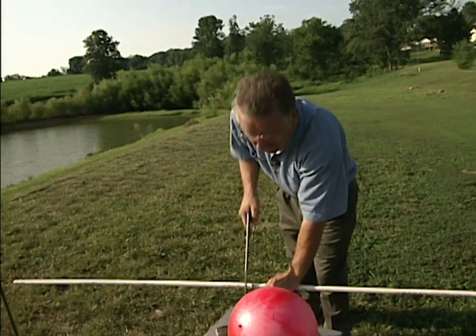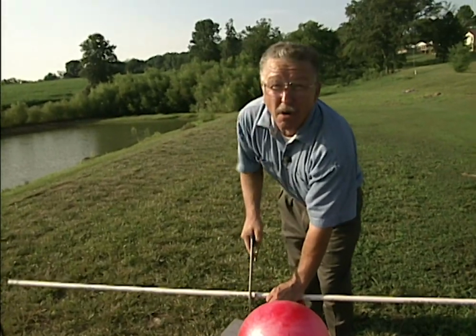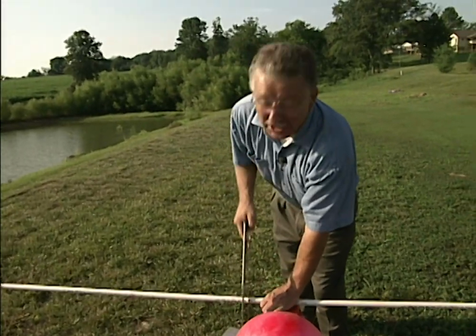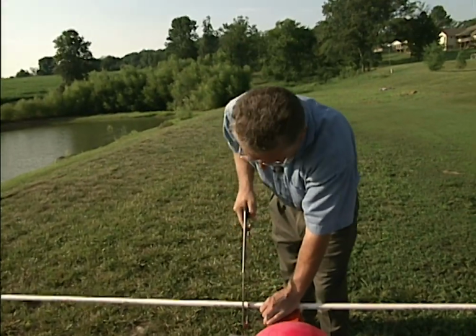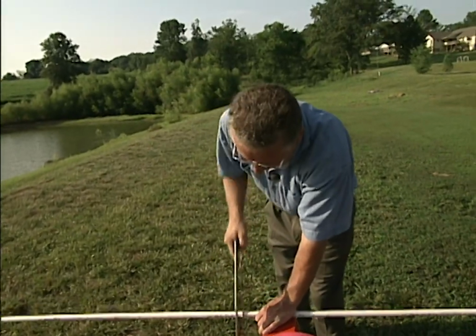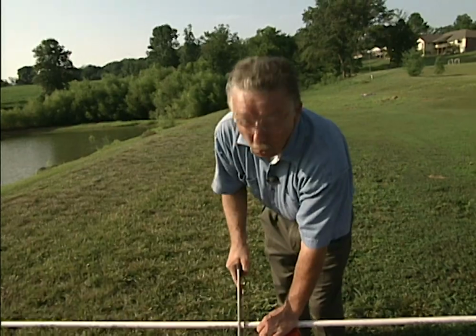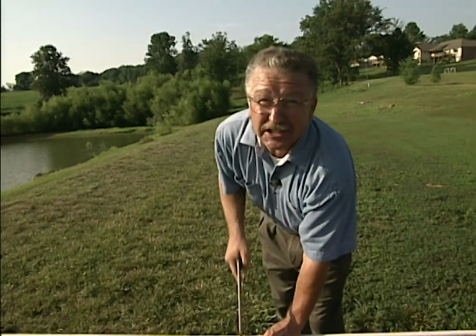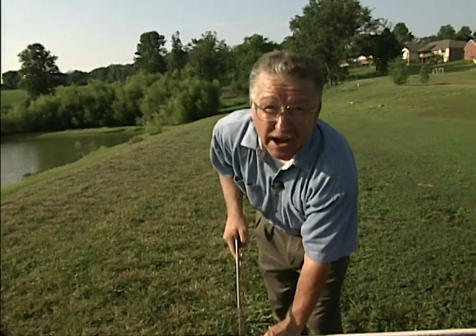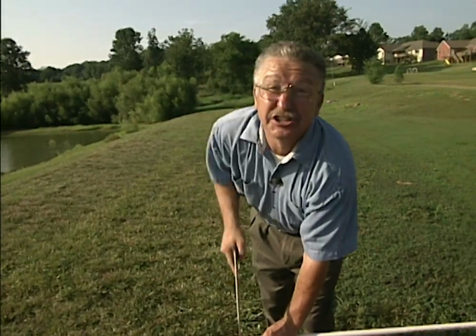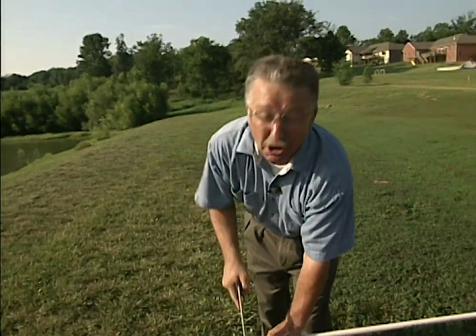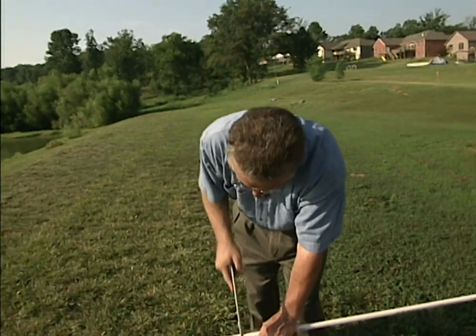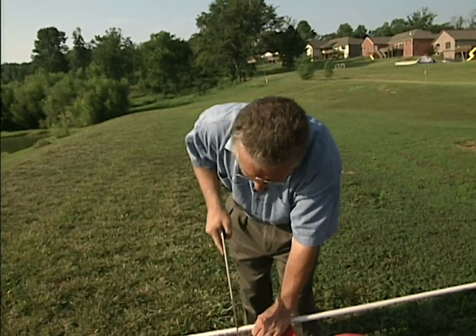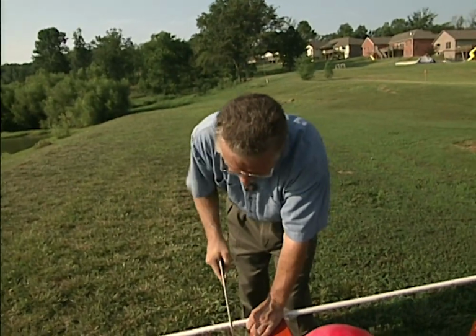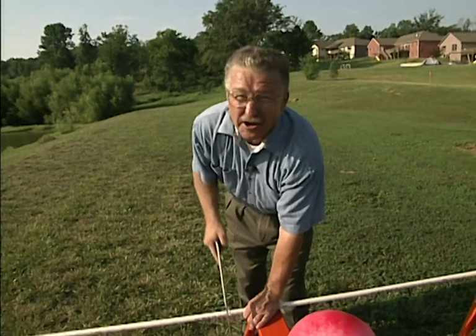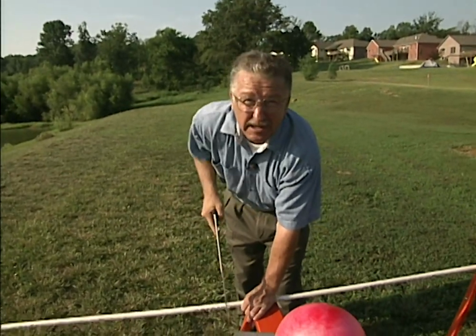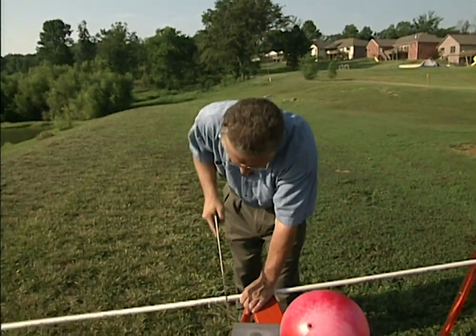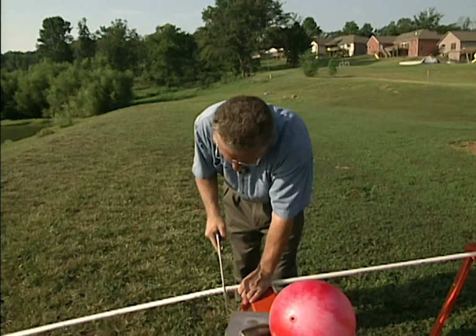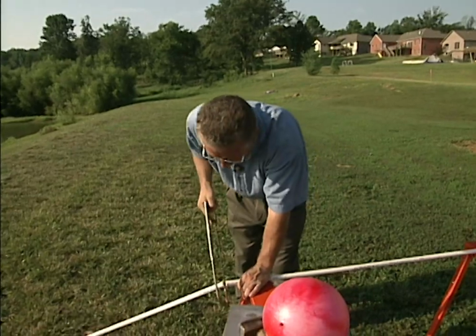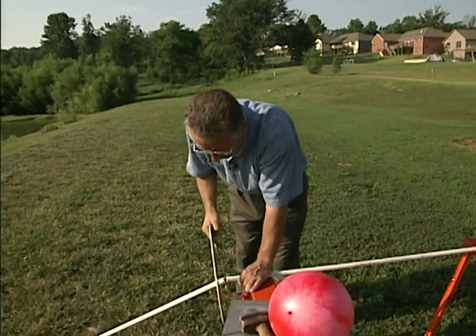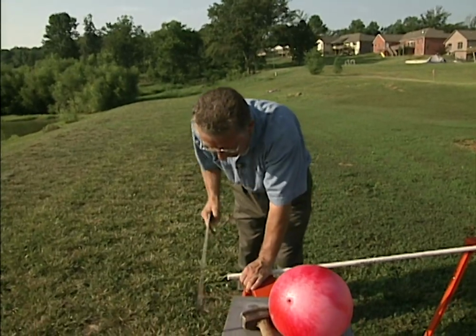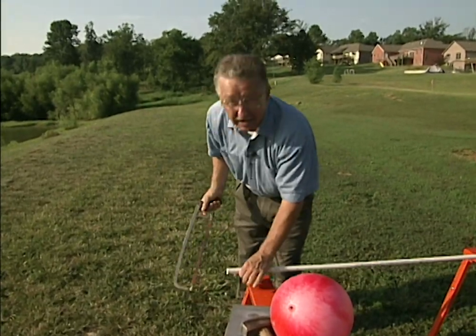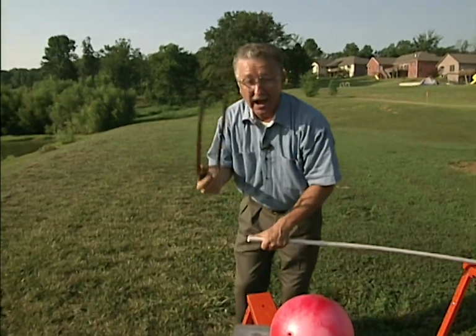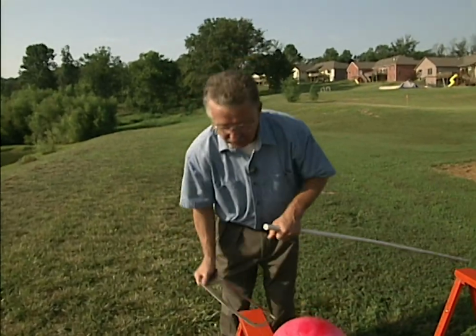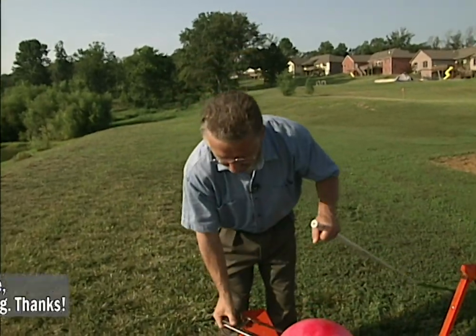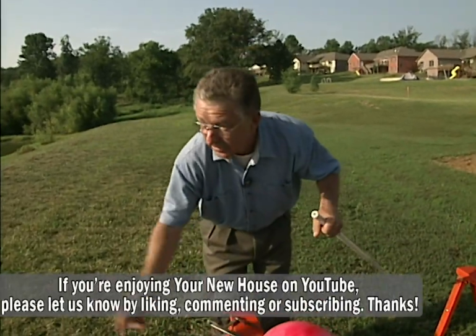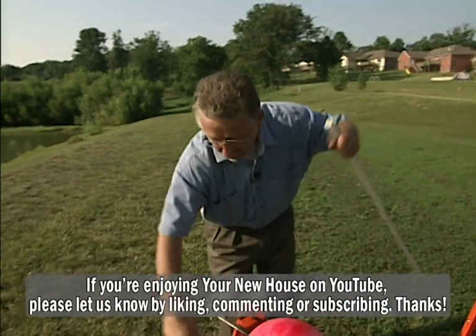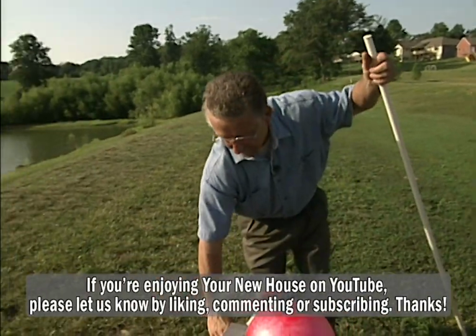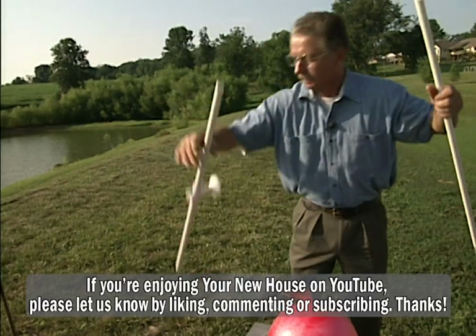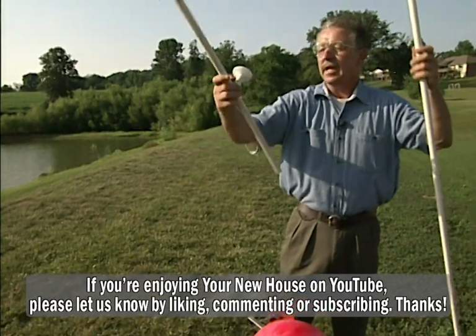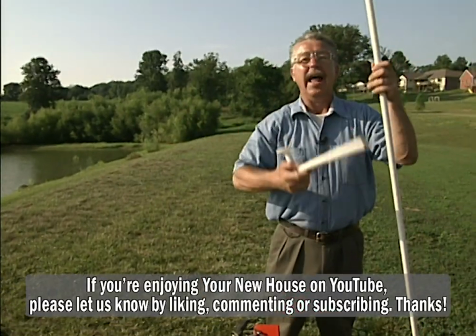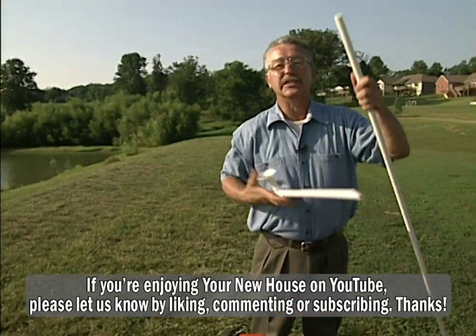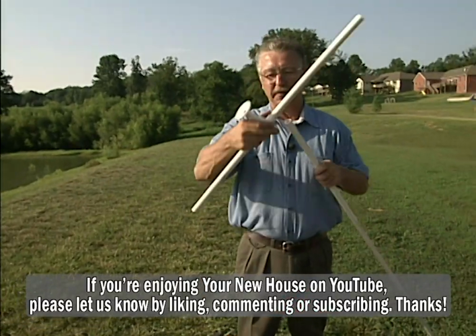So what I want to do today is make the old standby scarecrow, and you can do this very inexpensively and very easily with a little bit of PVC pipe, a hacksaw, a piece of rebar, and one simple fitting.